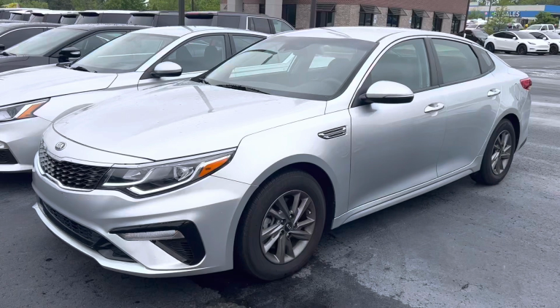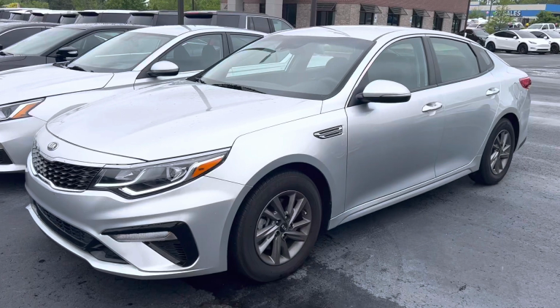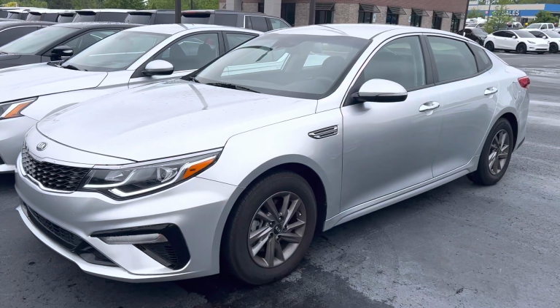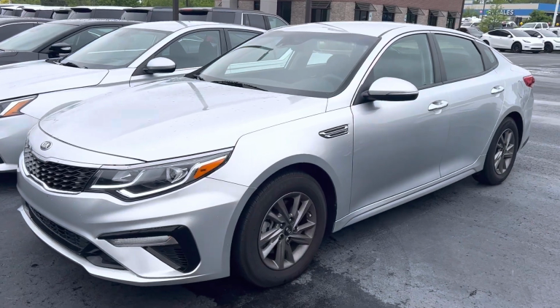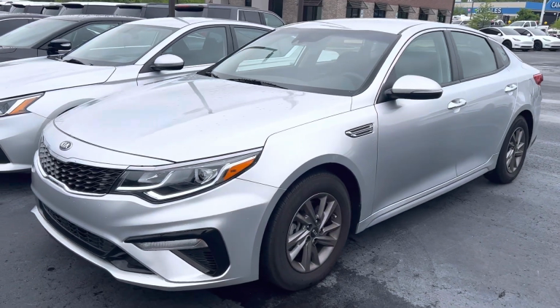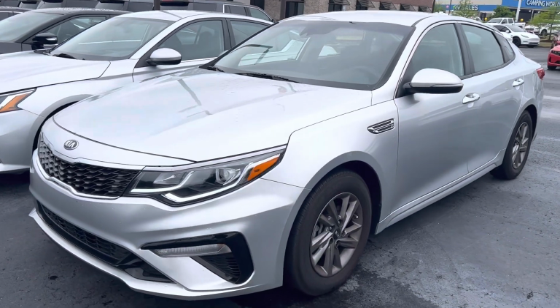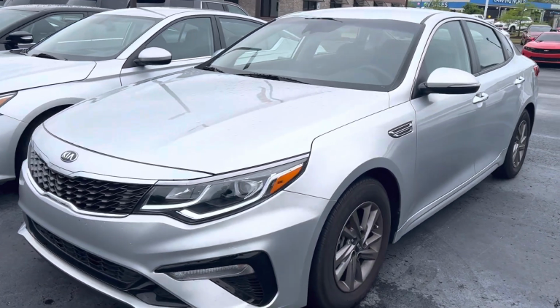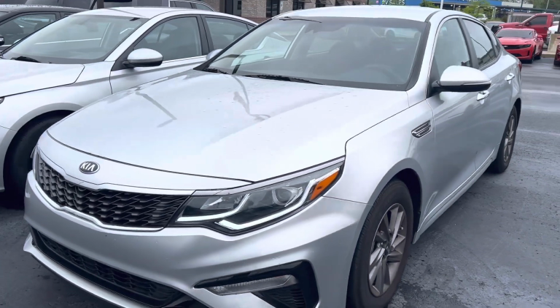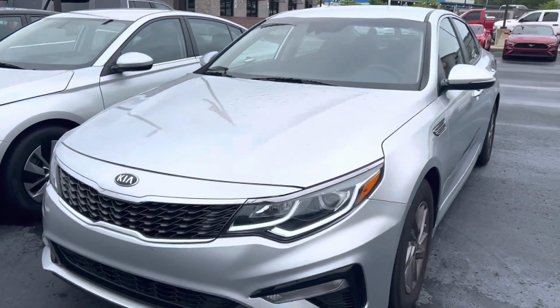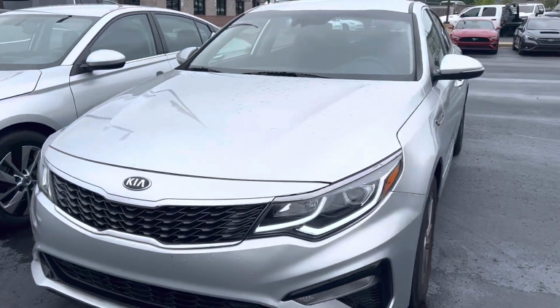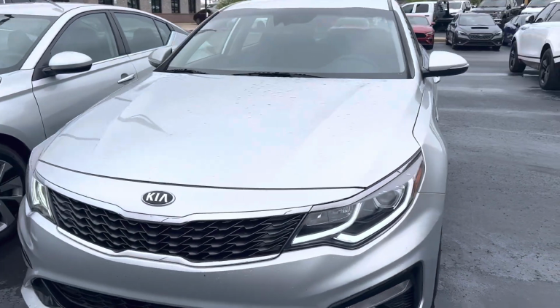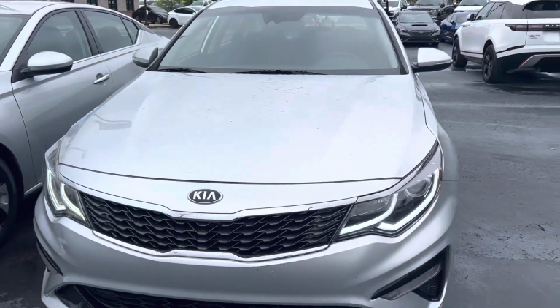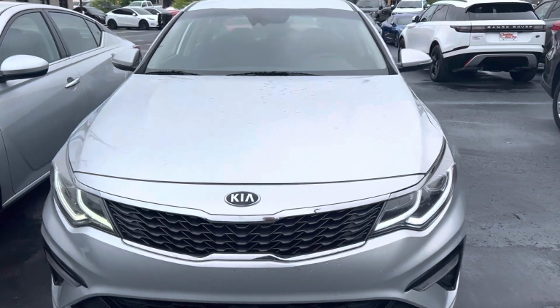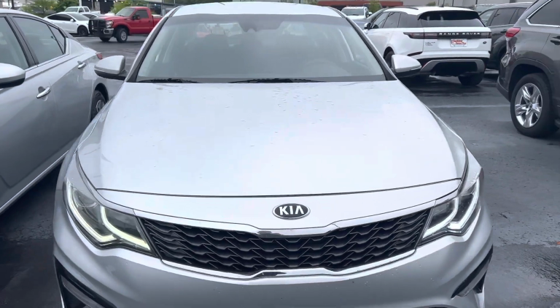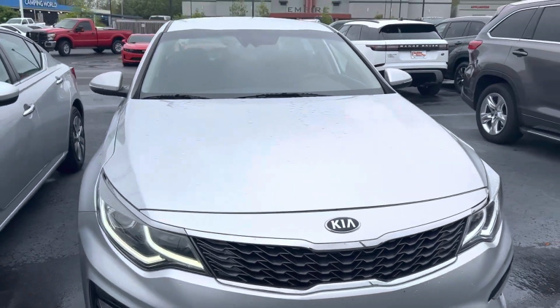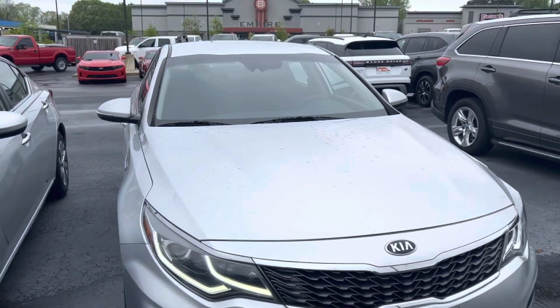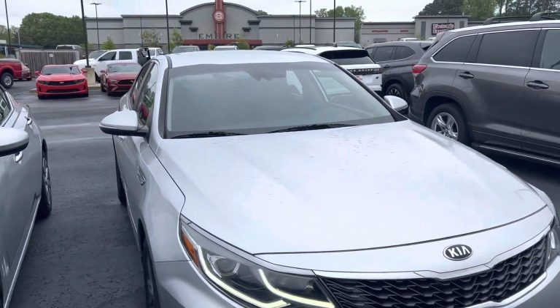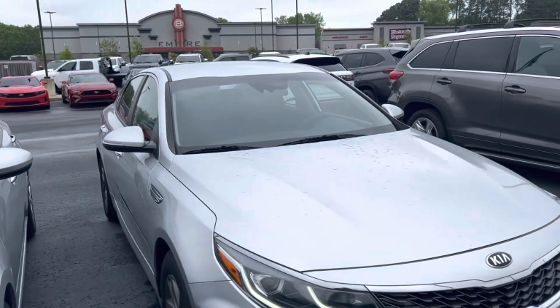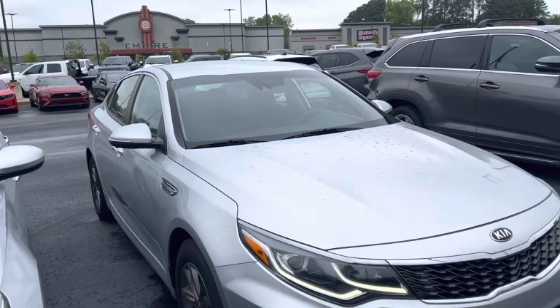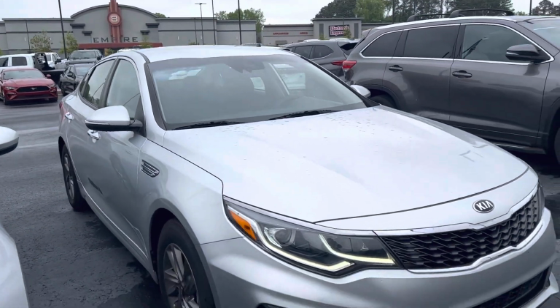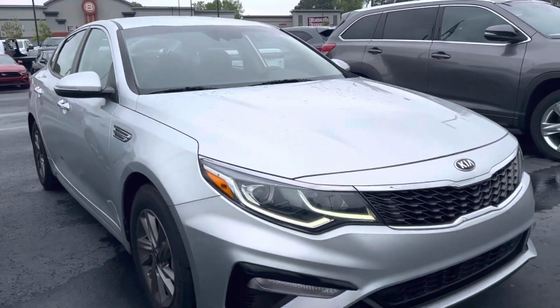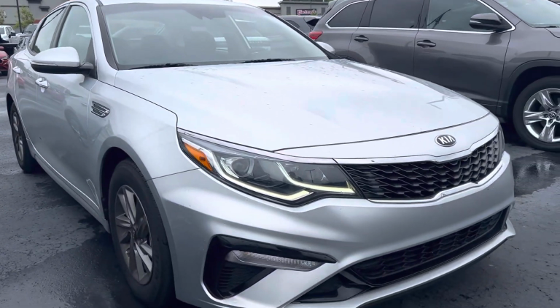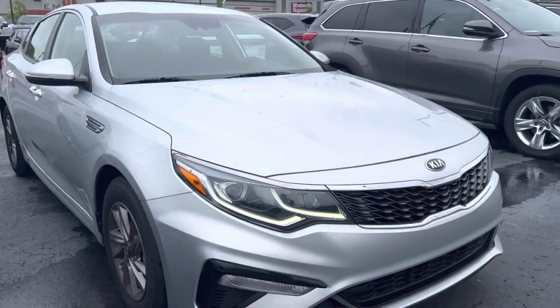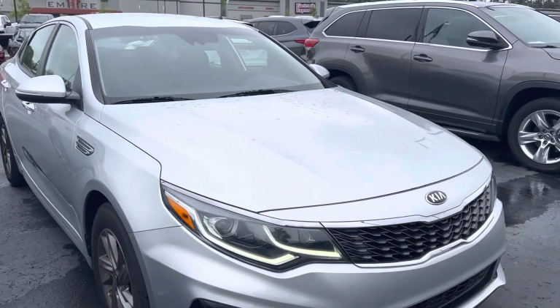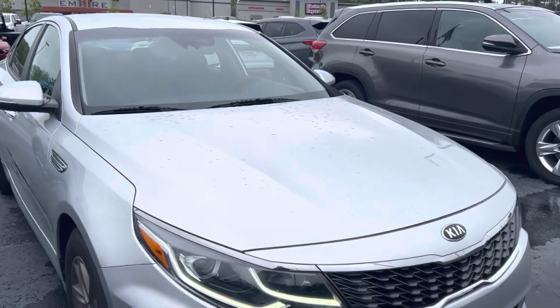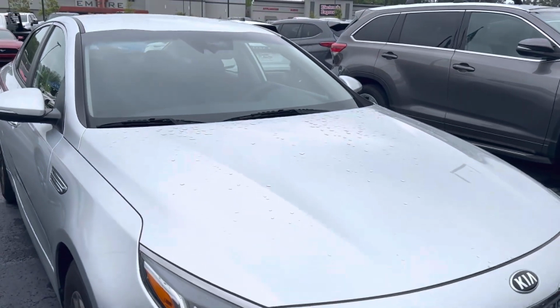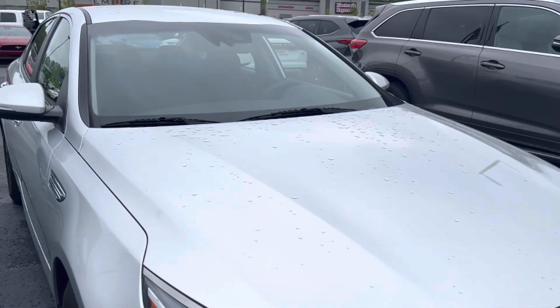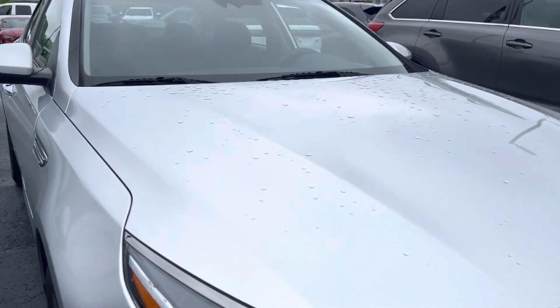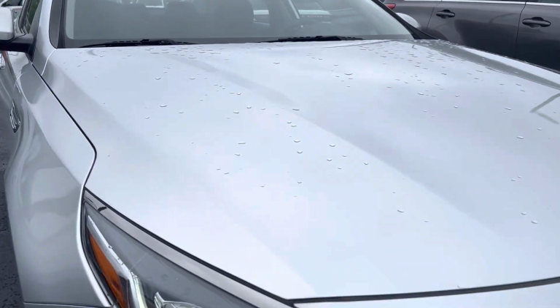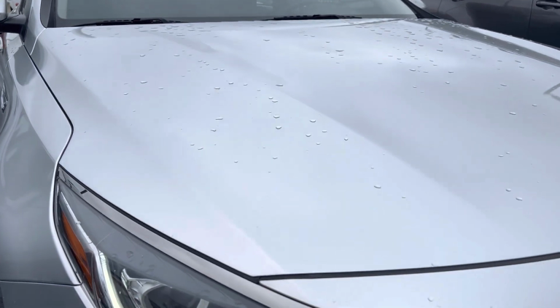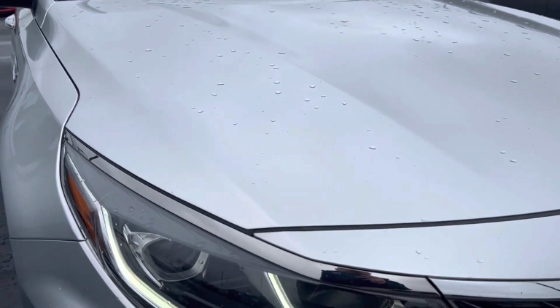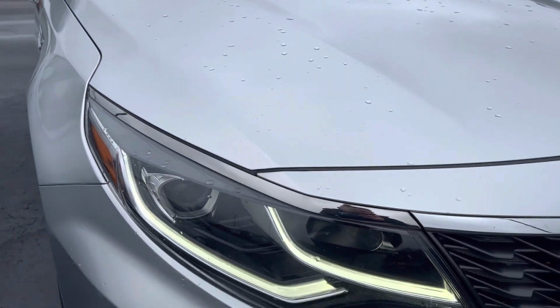Here she is, the 2020 Kia Optima LX. I went around this thing inside and outside — looks great. I'll point out anything that I can see, good, bad, and ugly. And of course, you are always welcome to check it out for yourself.